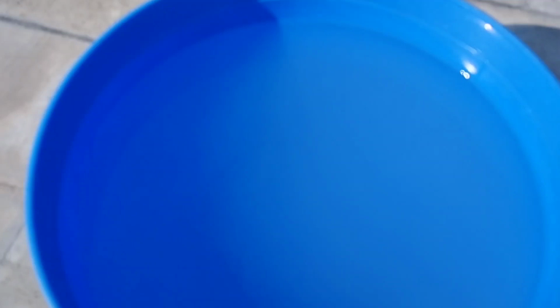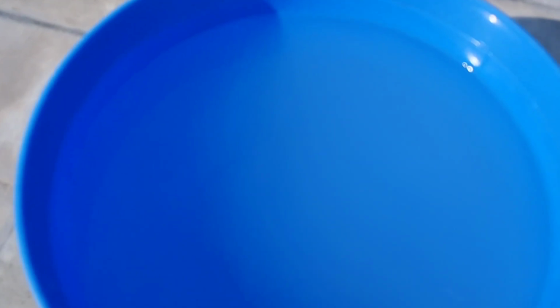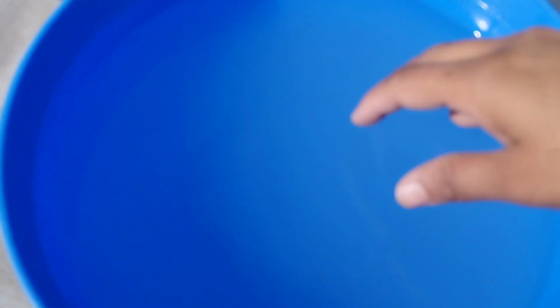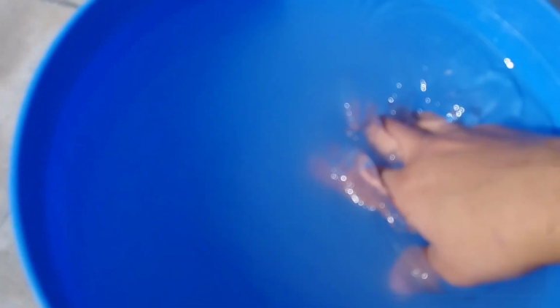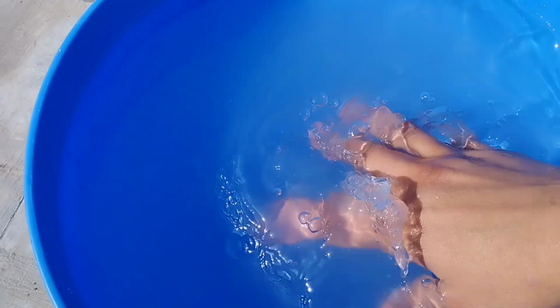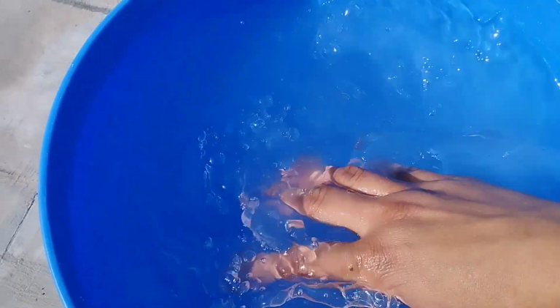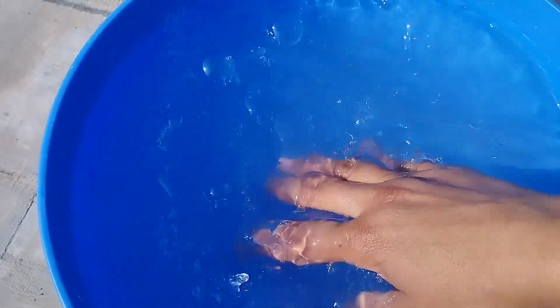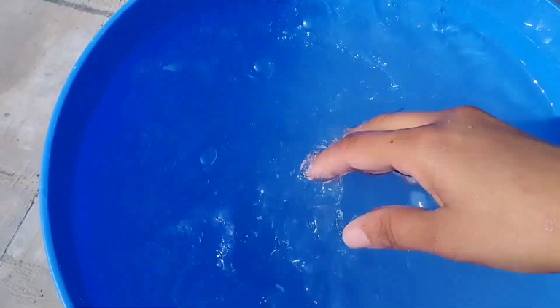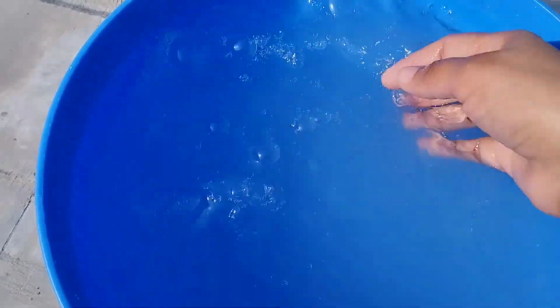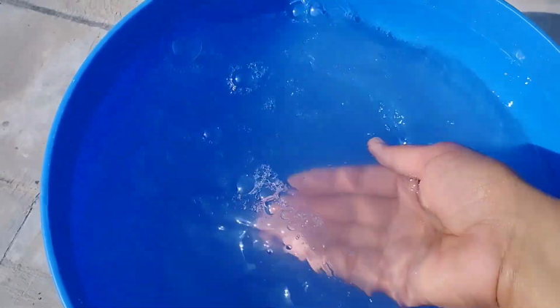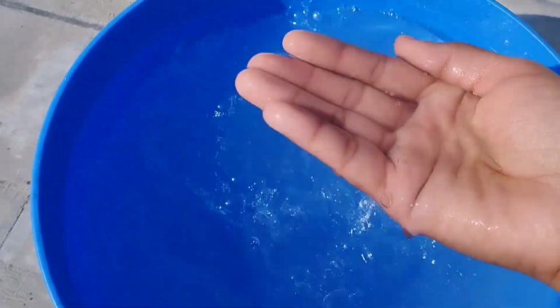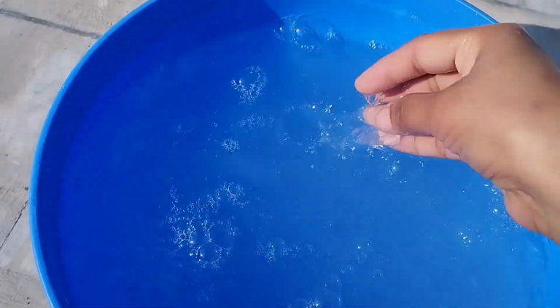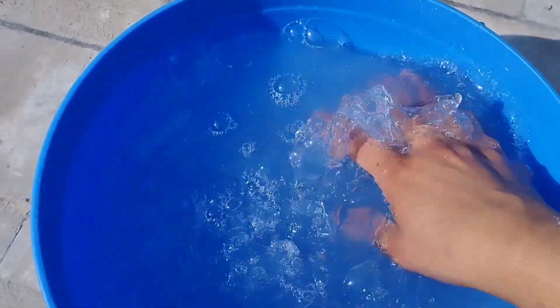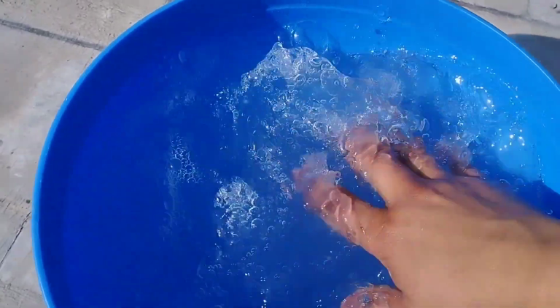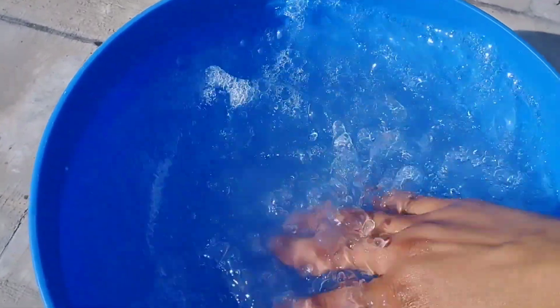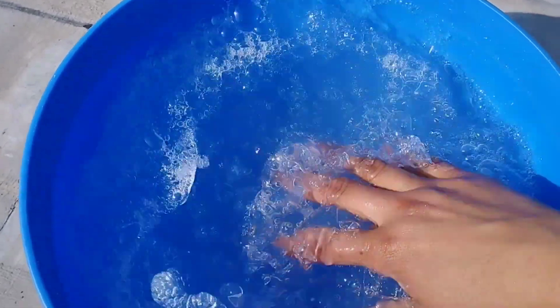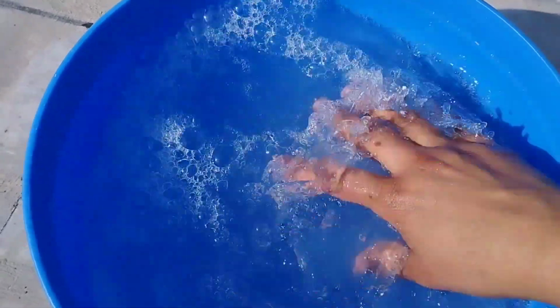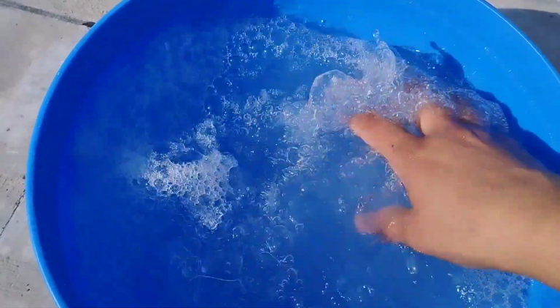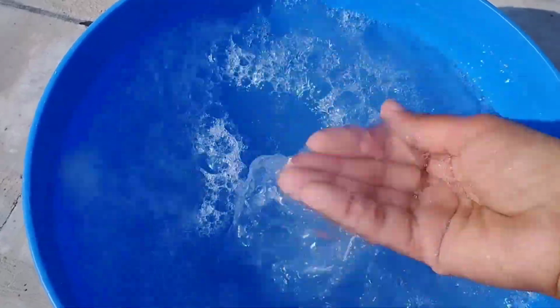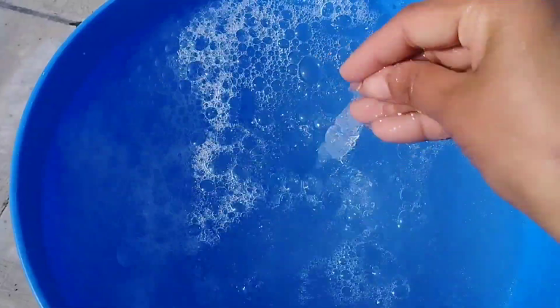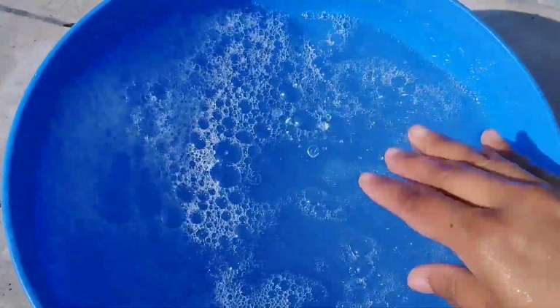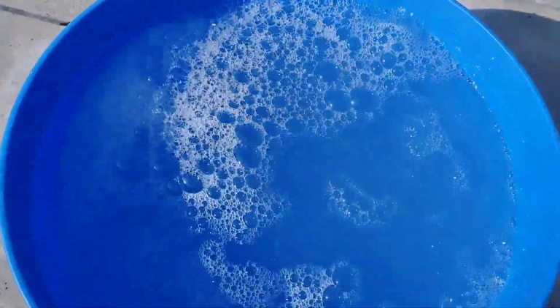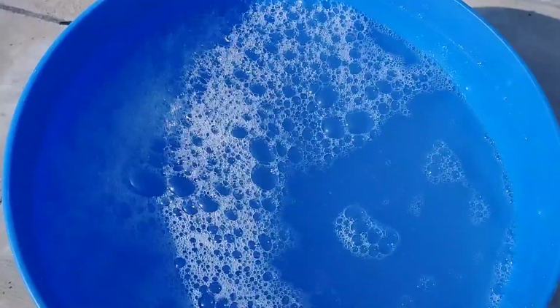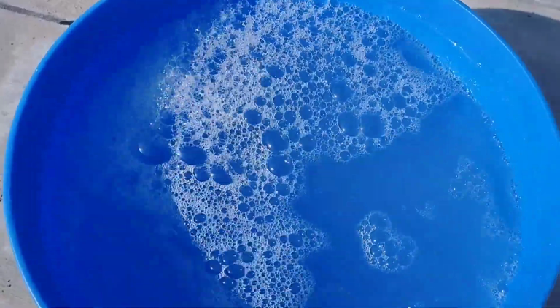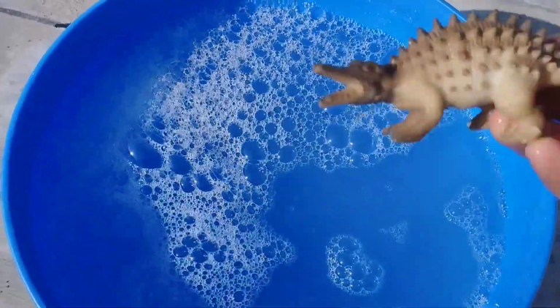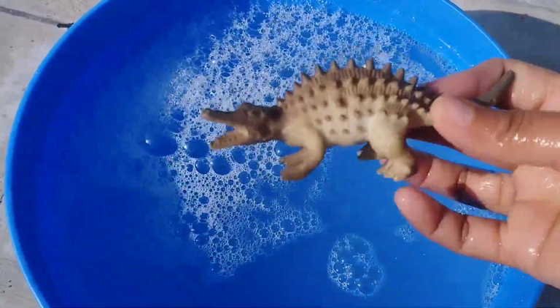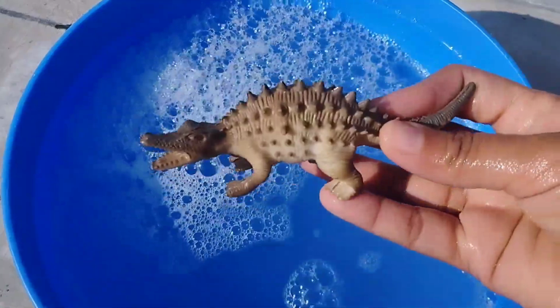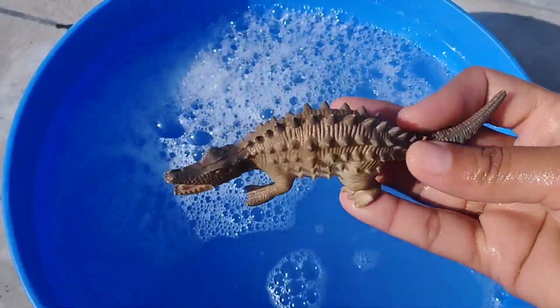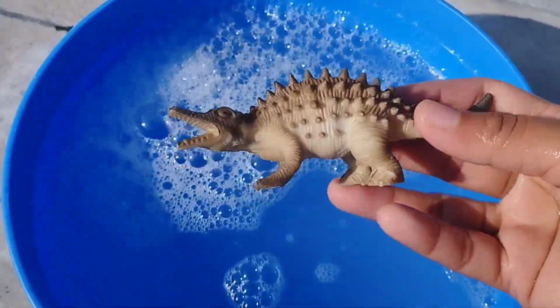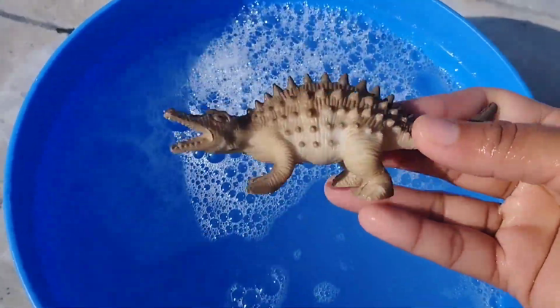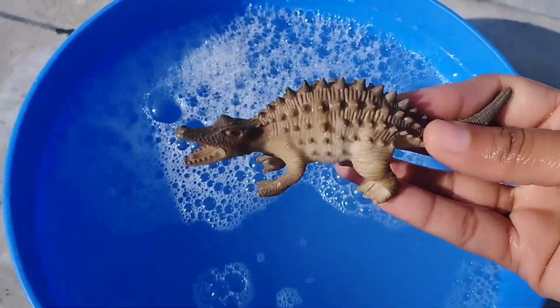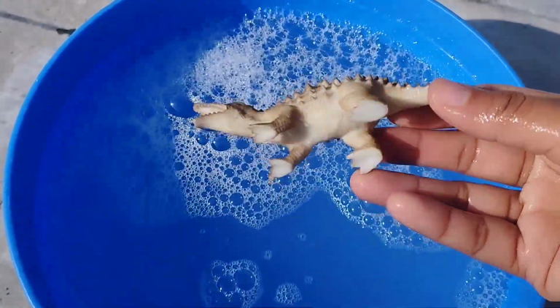Today we have a lot of sea animals. Let's learn their names one by one. The first sea animal is alligator.